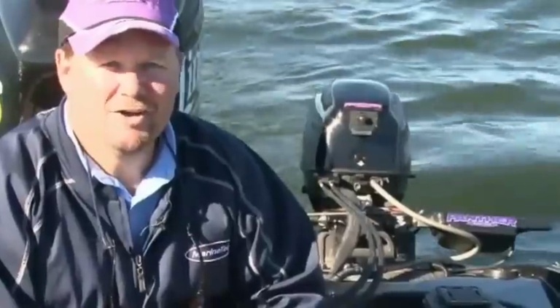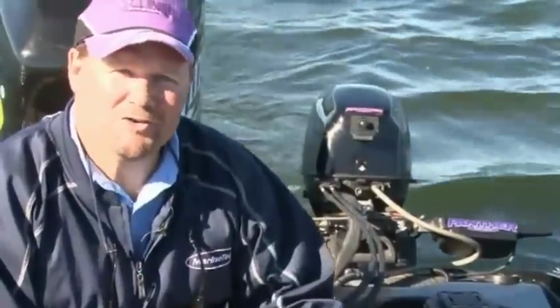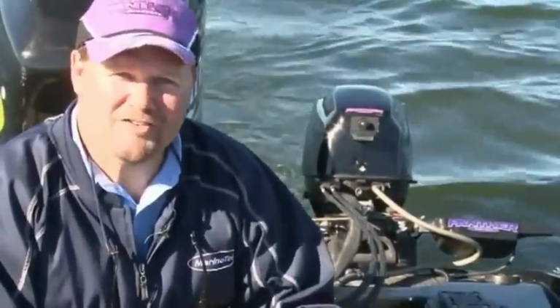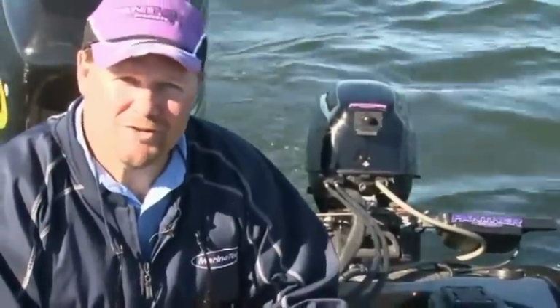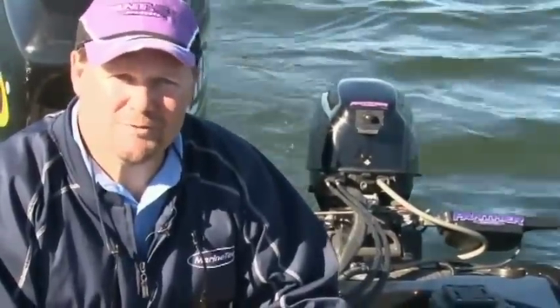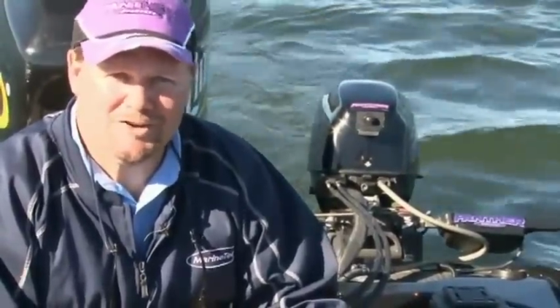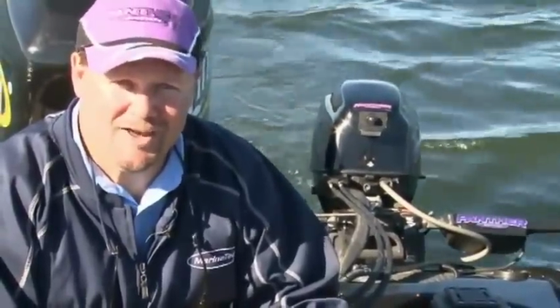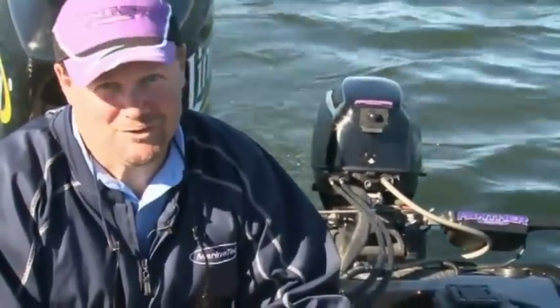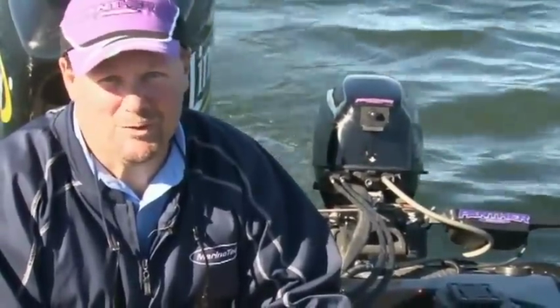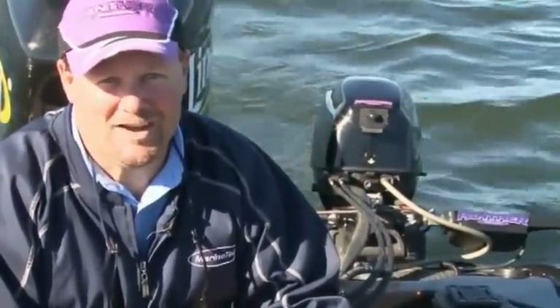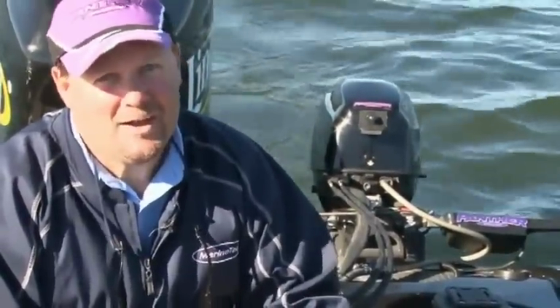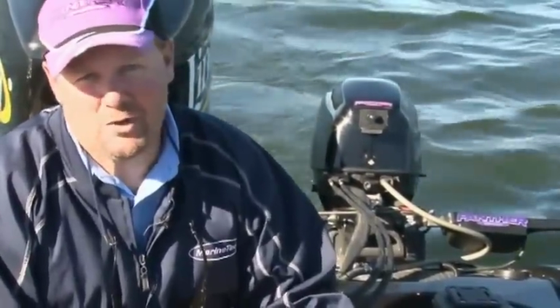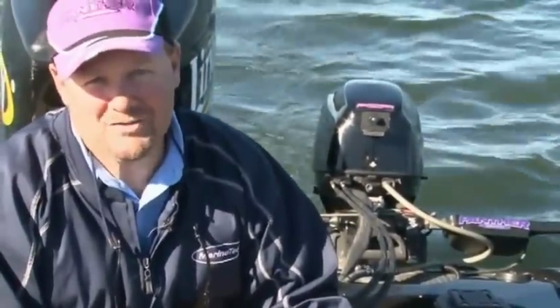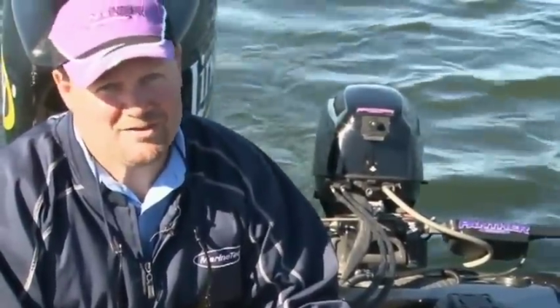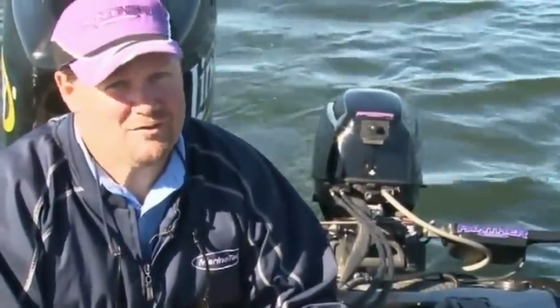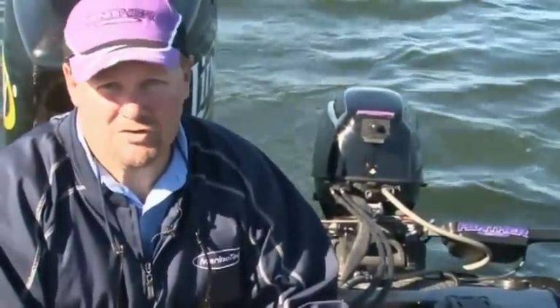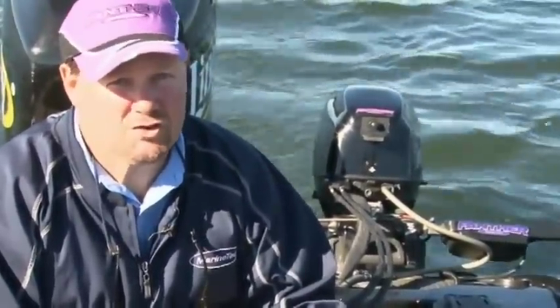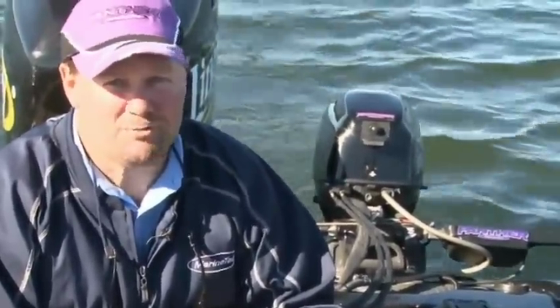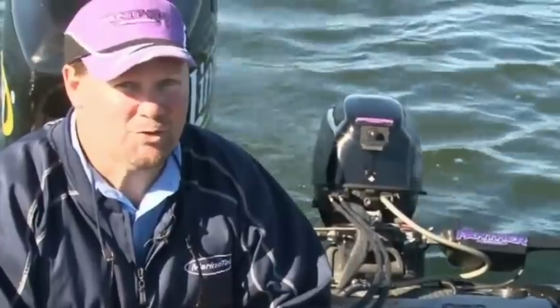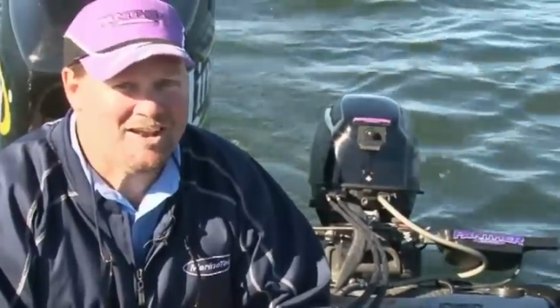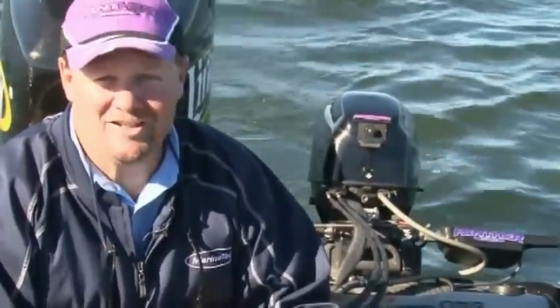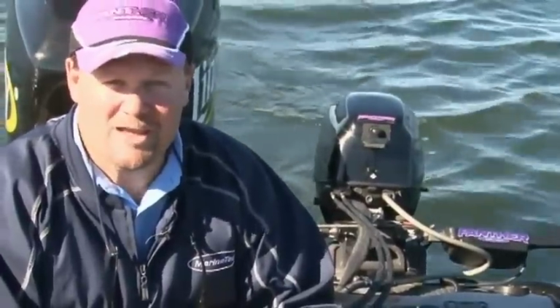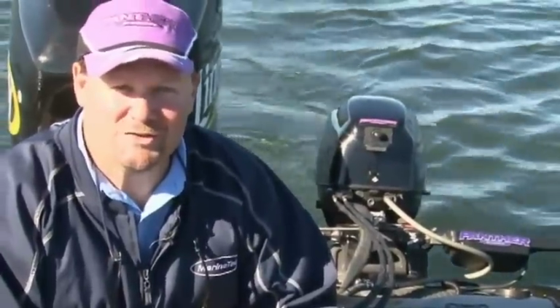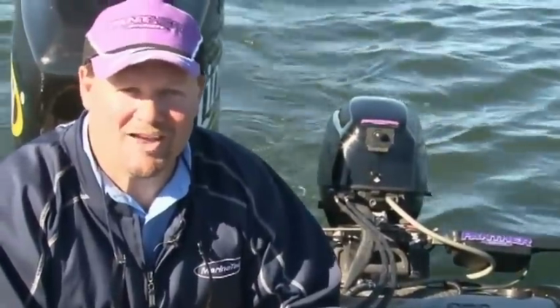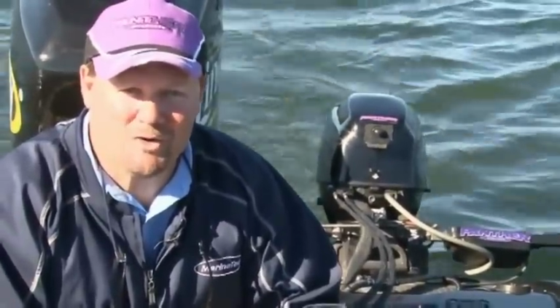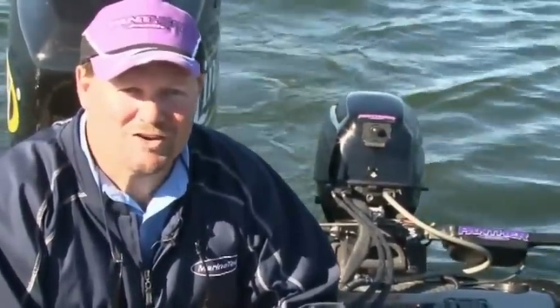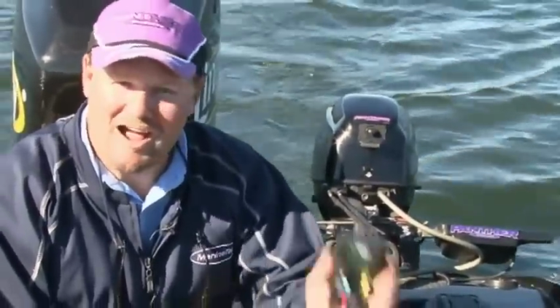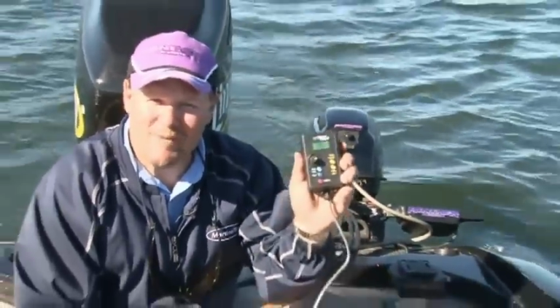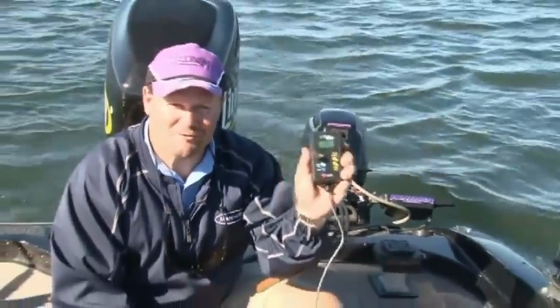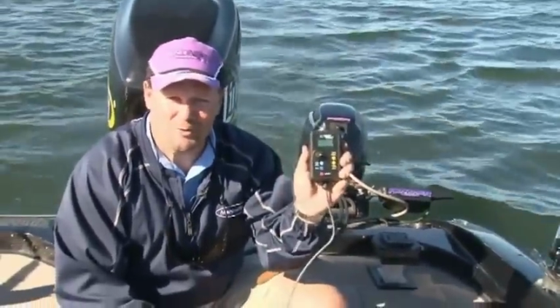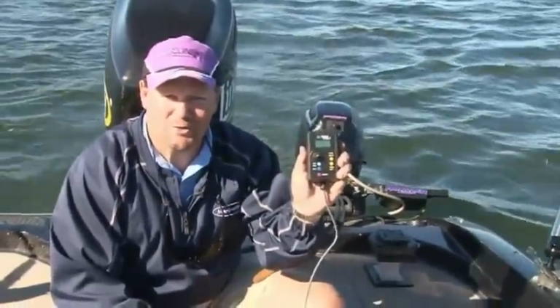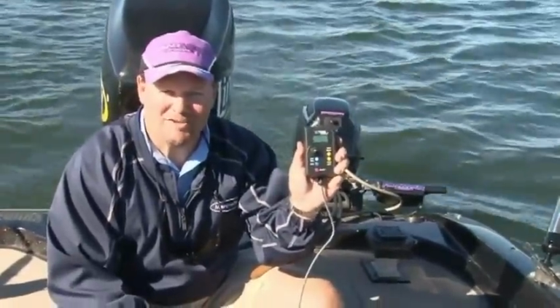Trolling speed is often the difference between a tough day or a tournament winning day. My Trollmaster makes achieving precision trolling speeds routine and it lets me concentrate on catching more fish. I can't imagine fishing without a Trollmaster.